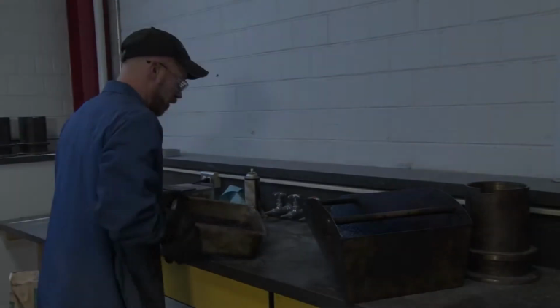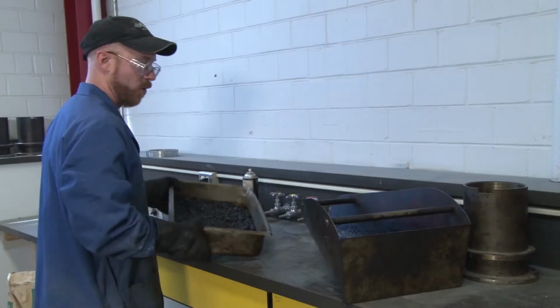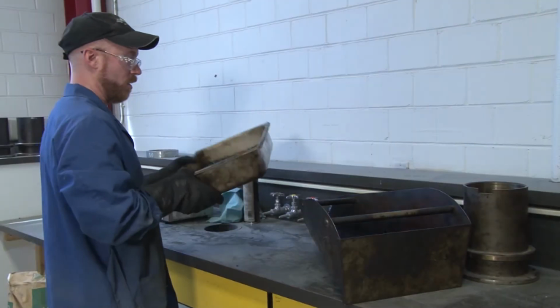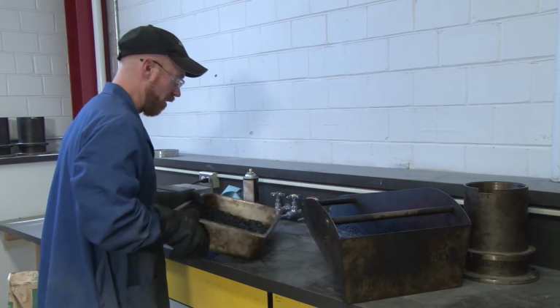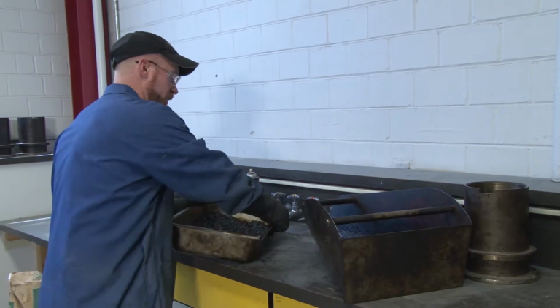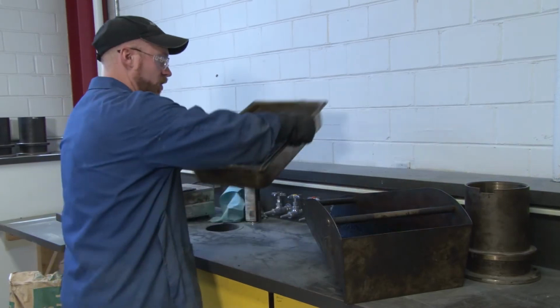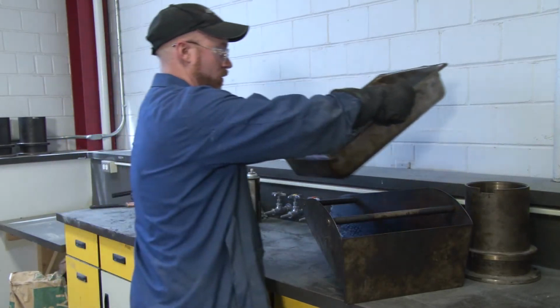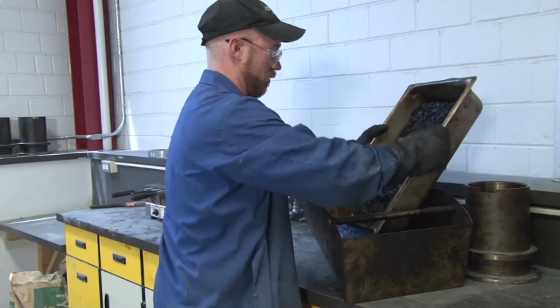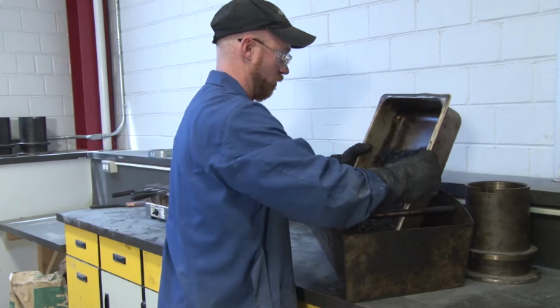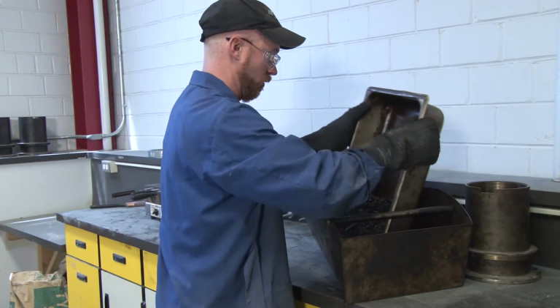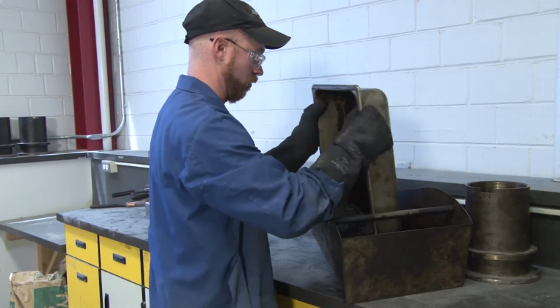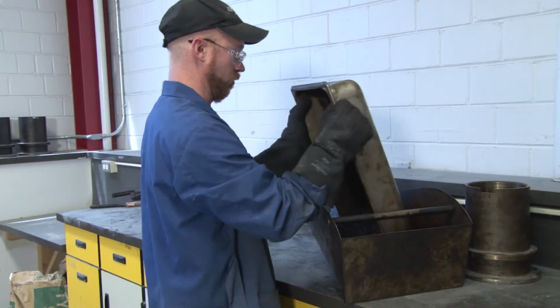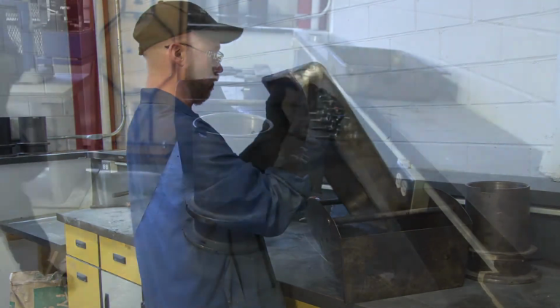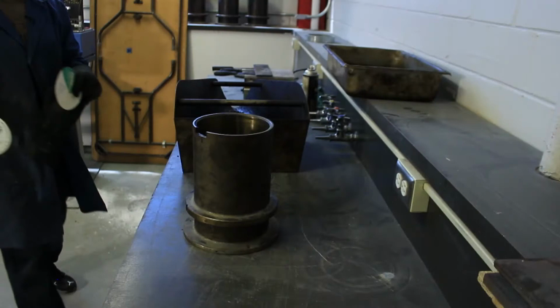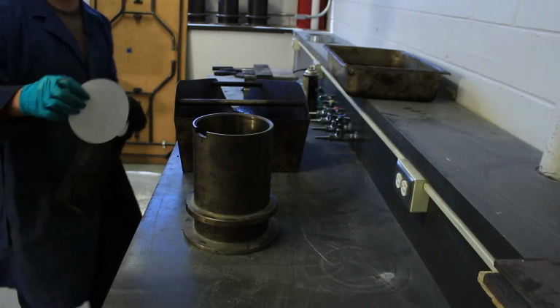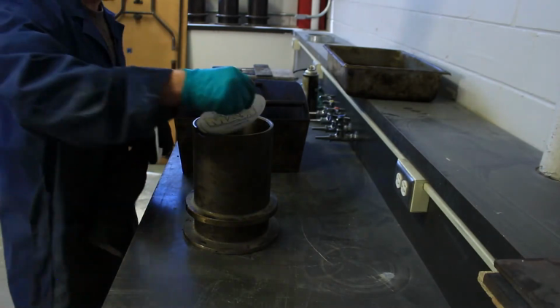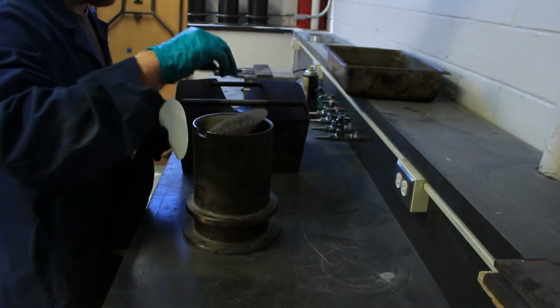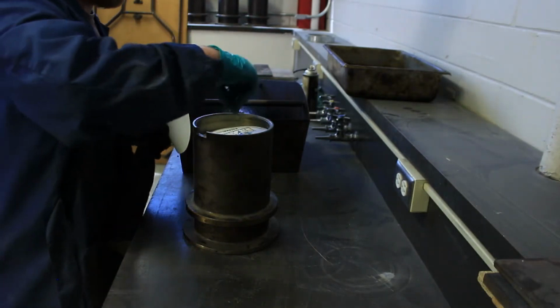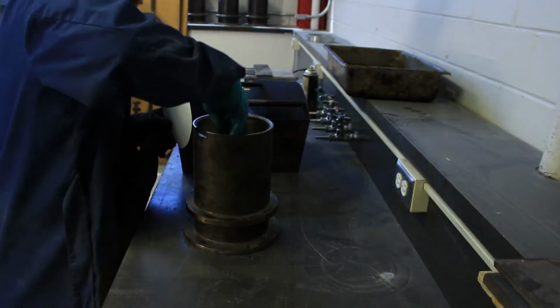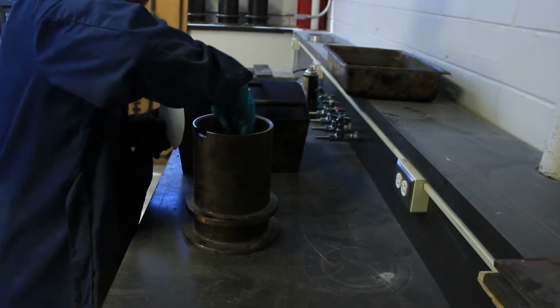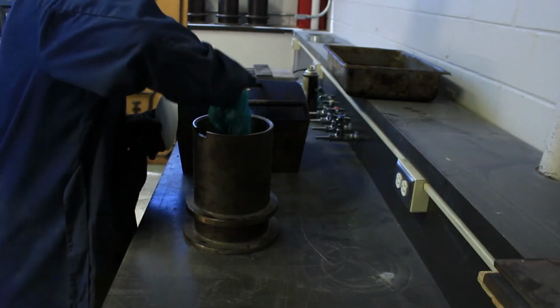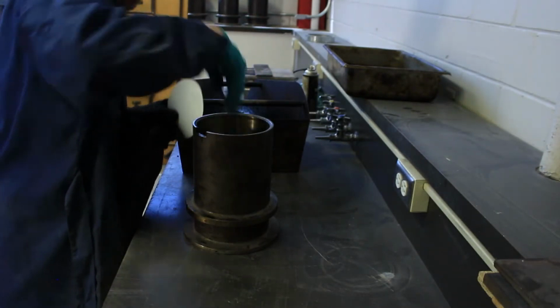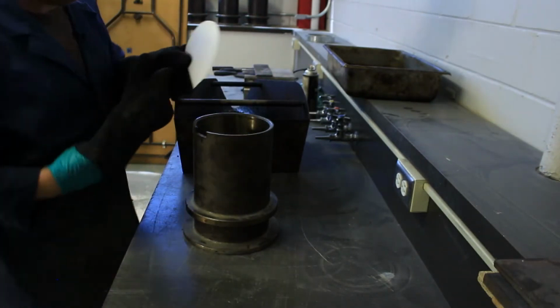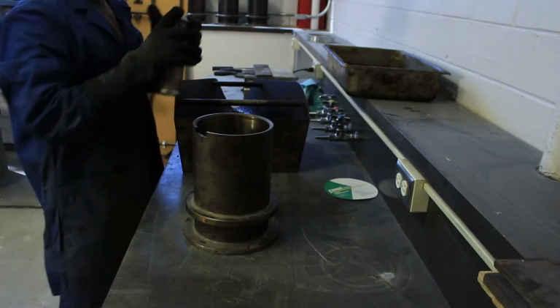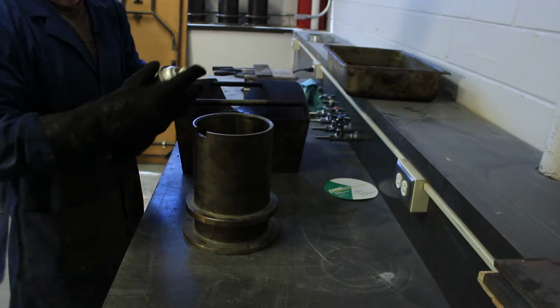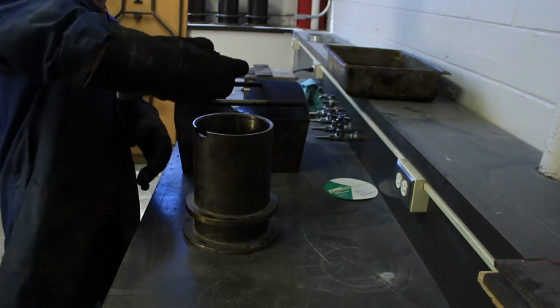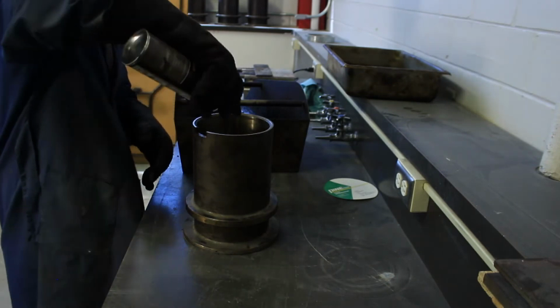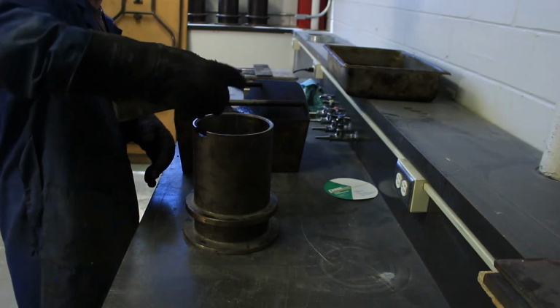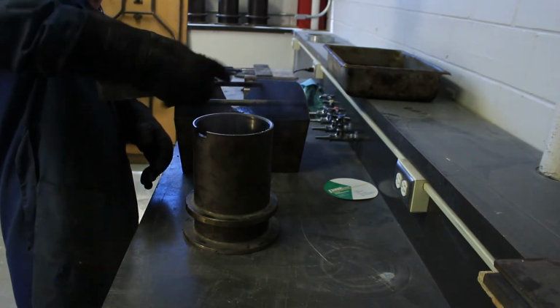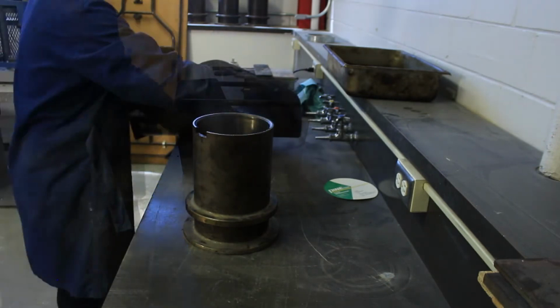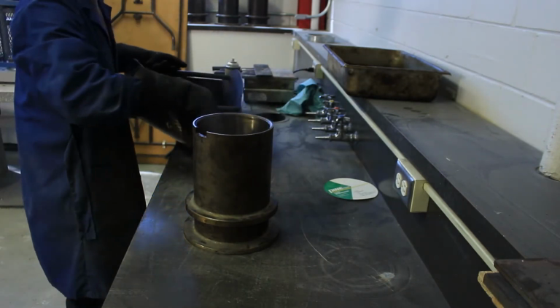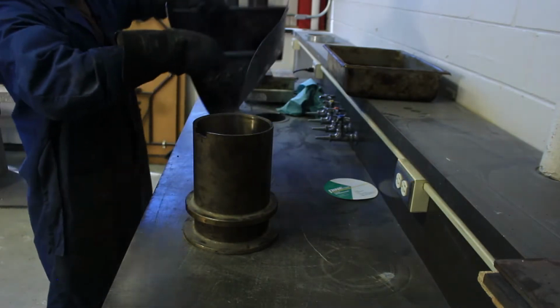Now we pour or dump our asphalt into the chute. You should have two sheets of paper — one at the bottom, one at the top. Spray a degreaser on the sides and pour the asphalt into the mold.